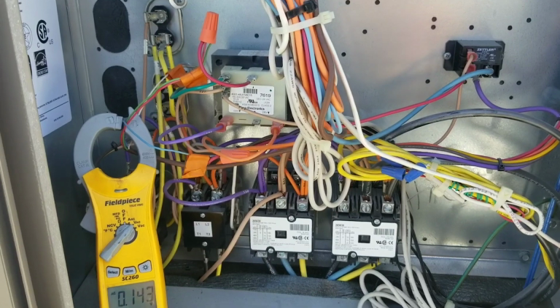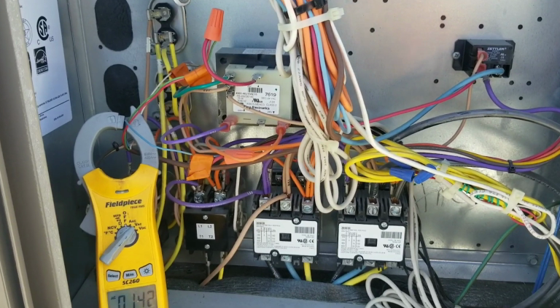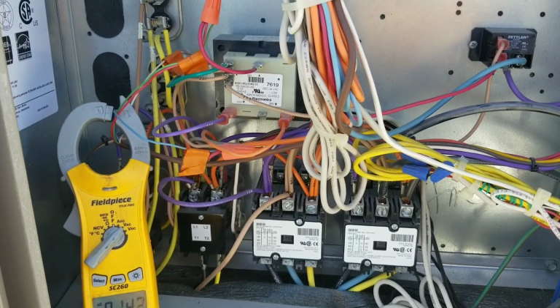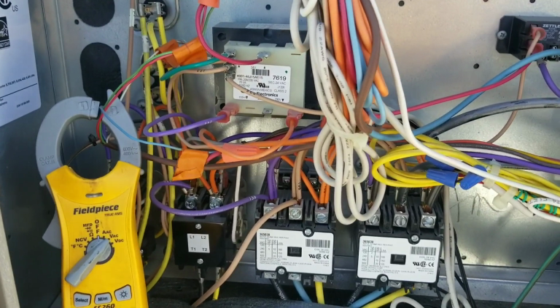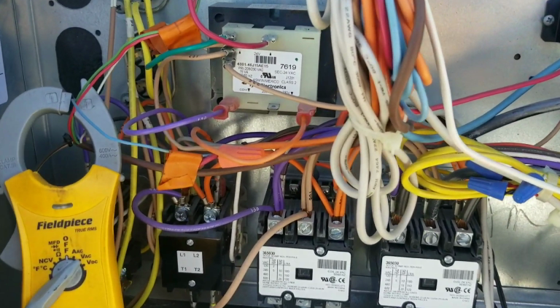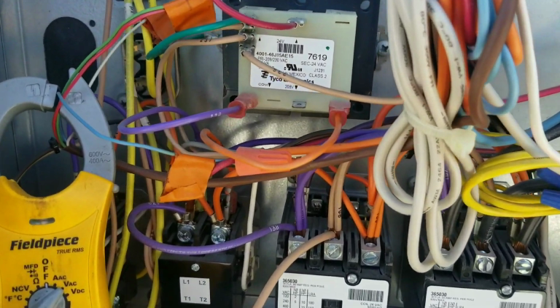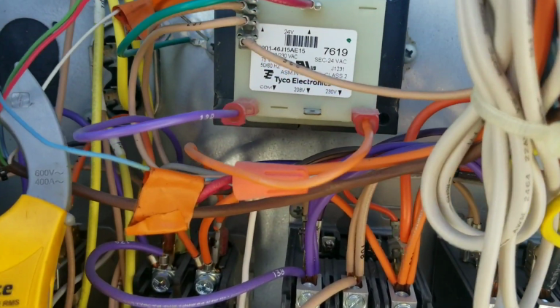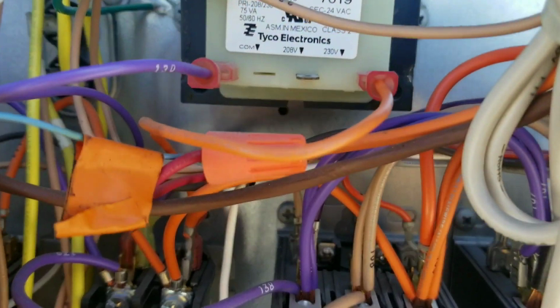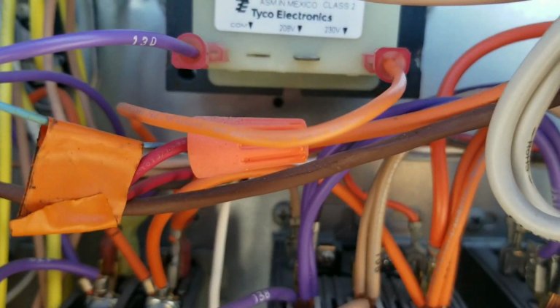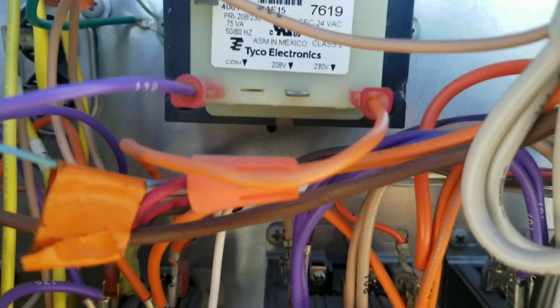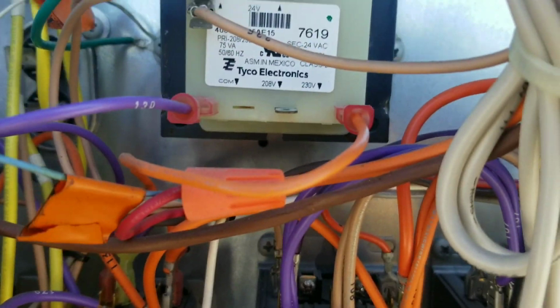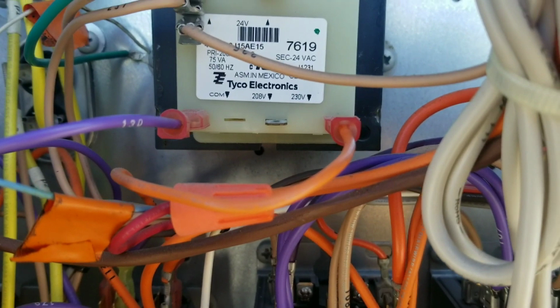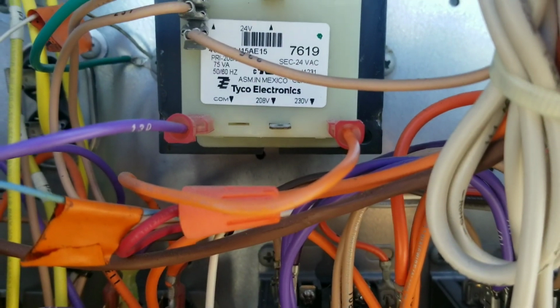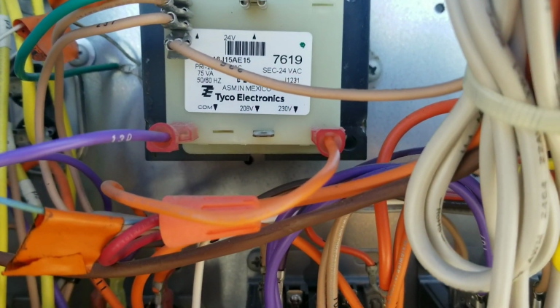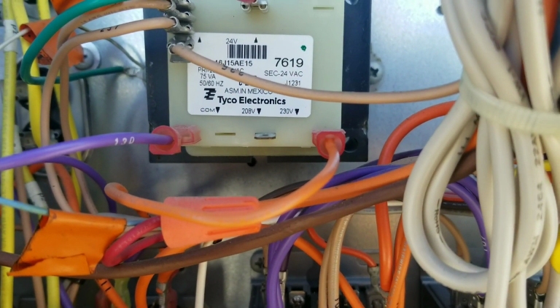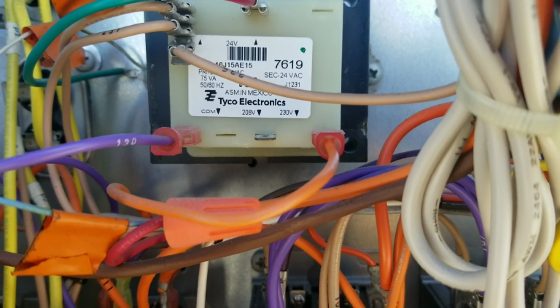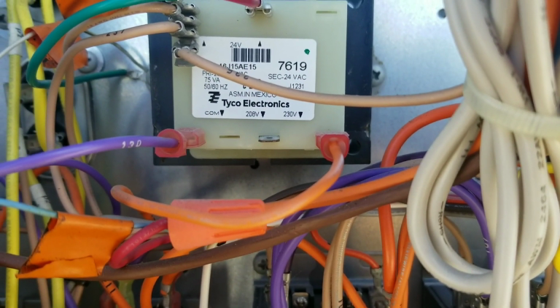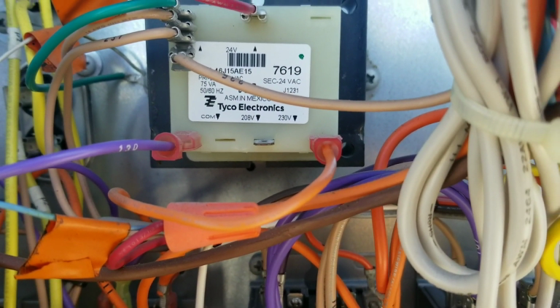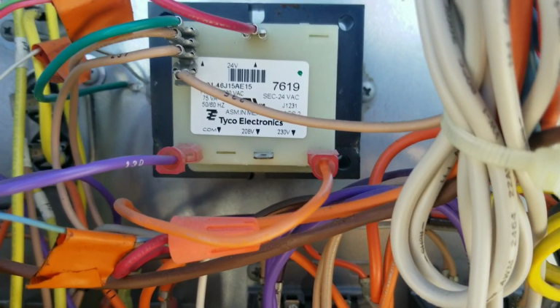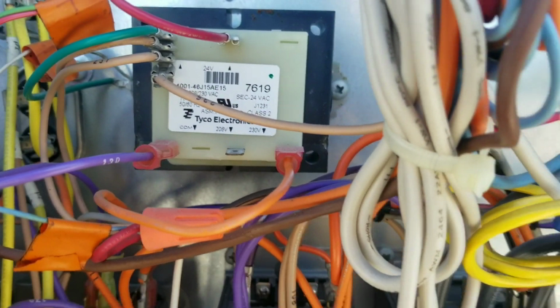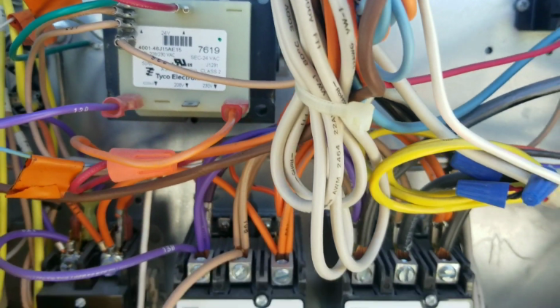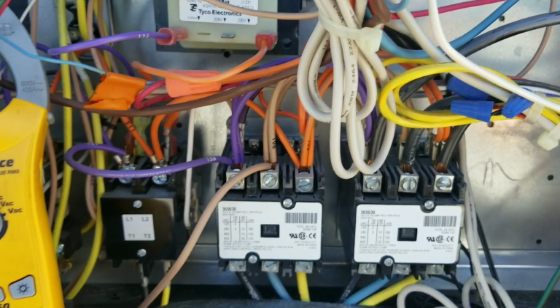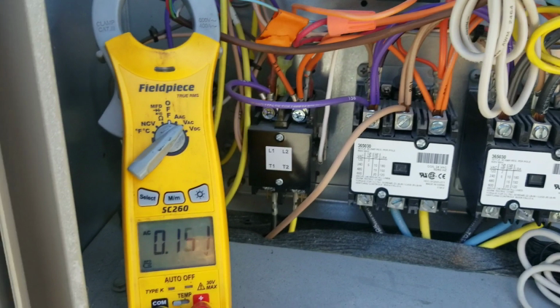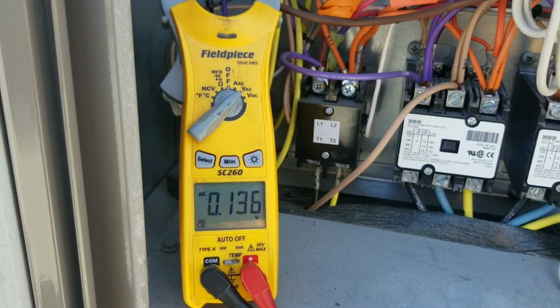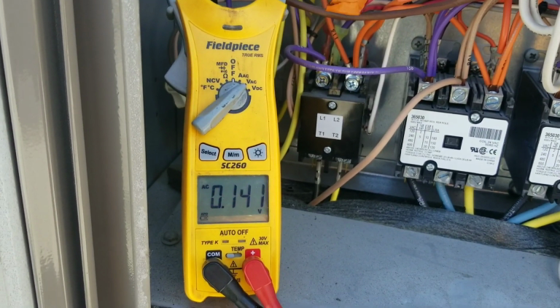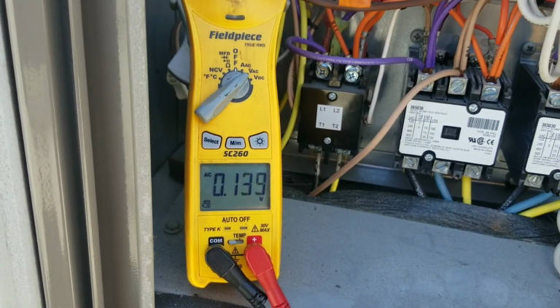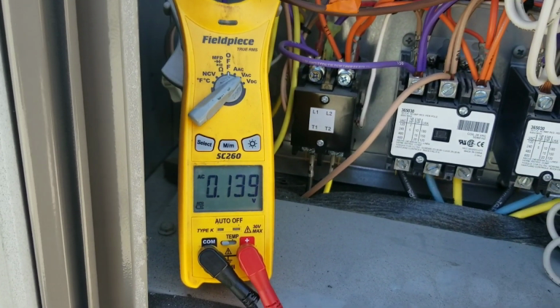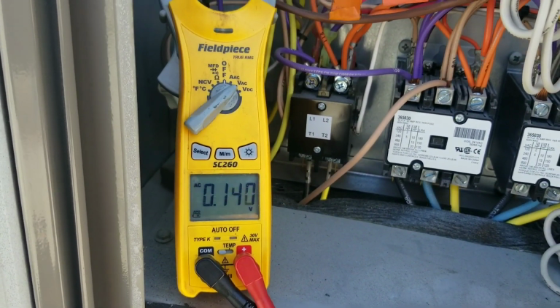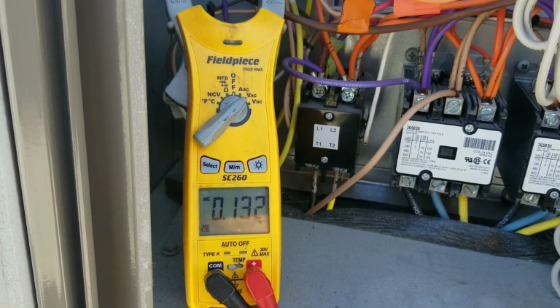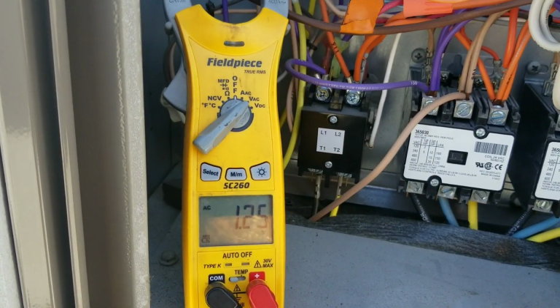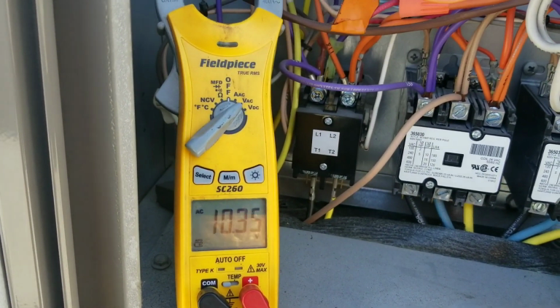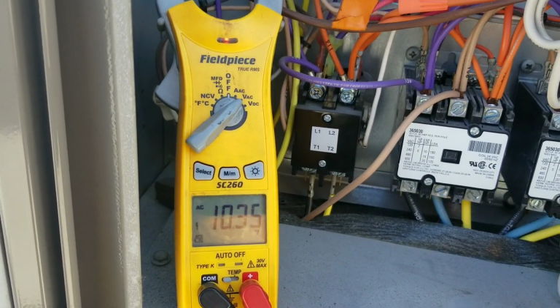All right, so here's what we're looking at. We're focusing on the primary side of our transformer. You can see that we're set up for 230. So real quick, let's take a look at my meter and see what we're actually getting on this rooftop unit.